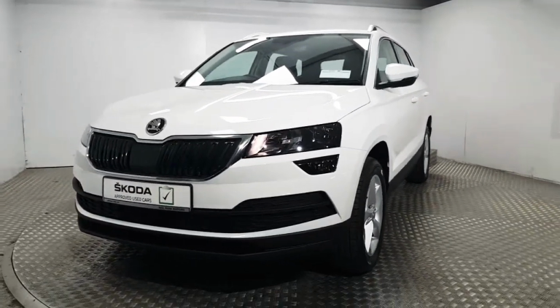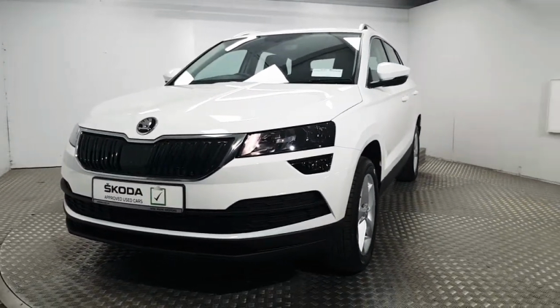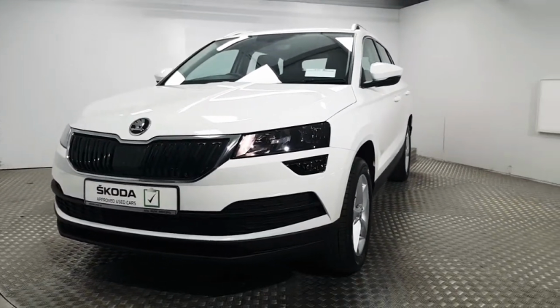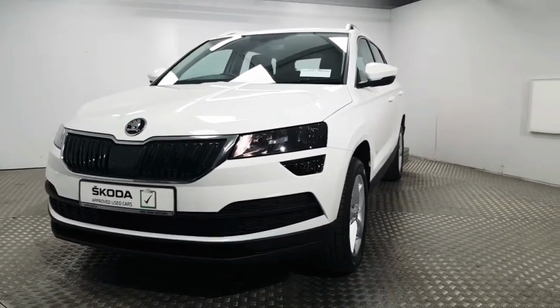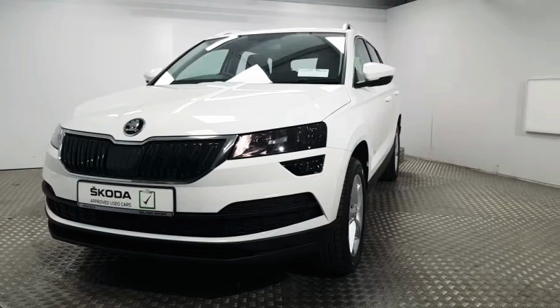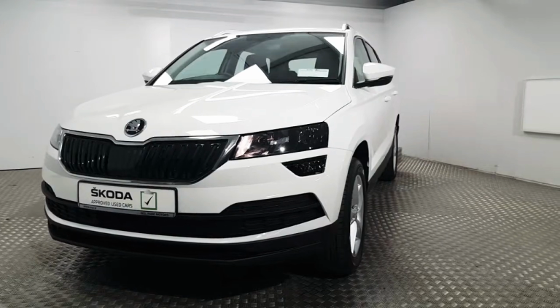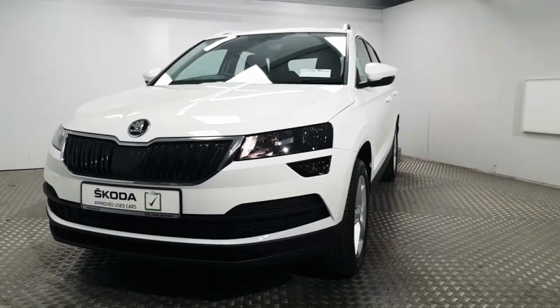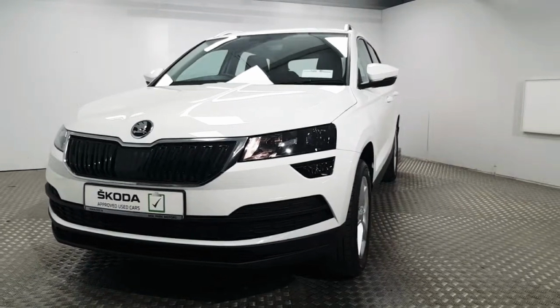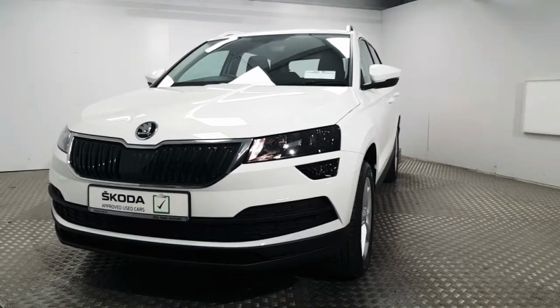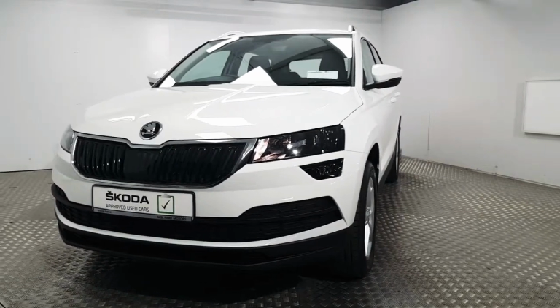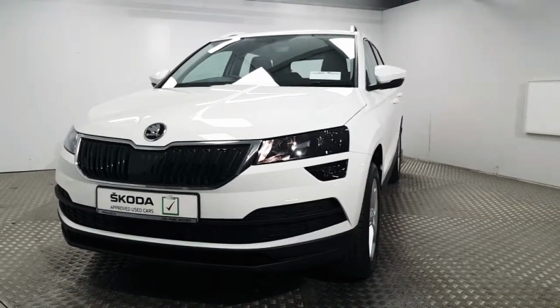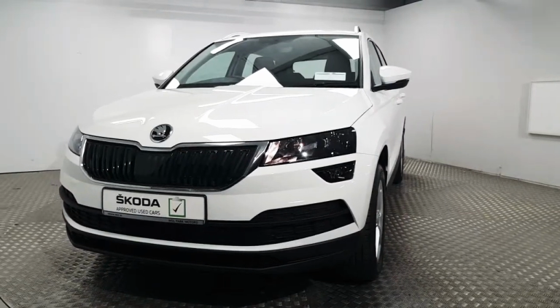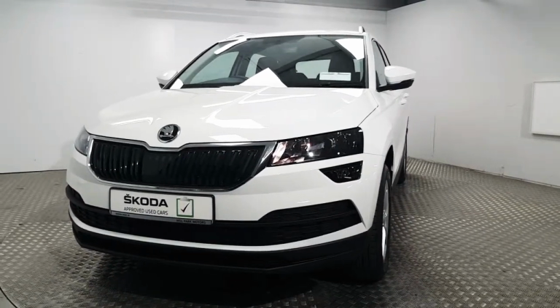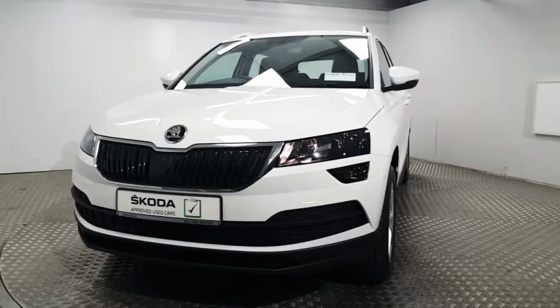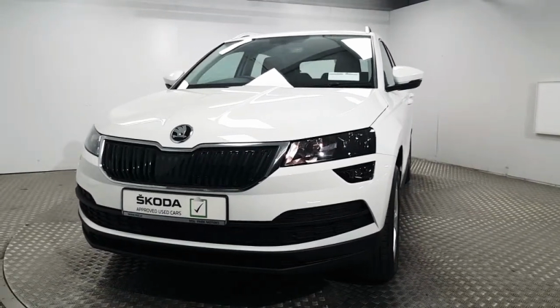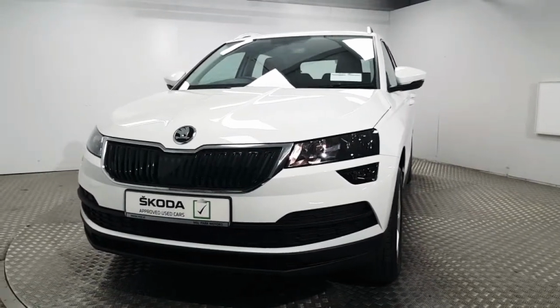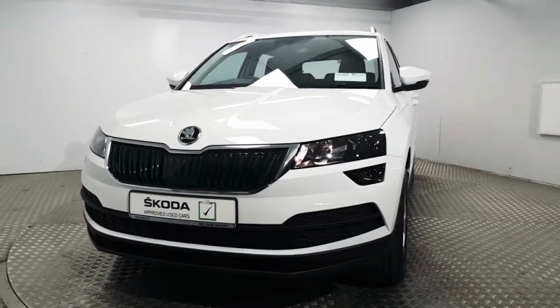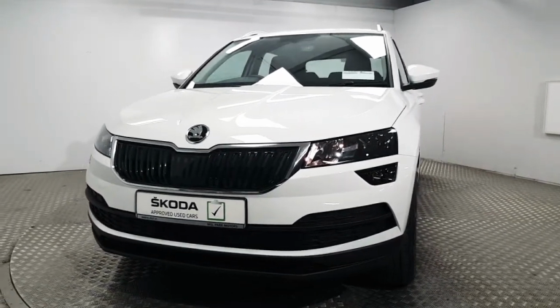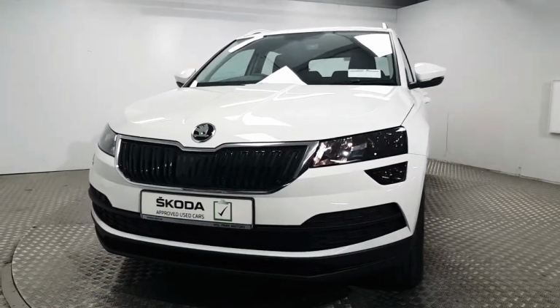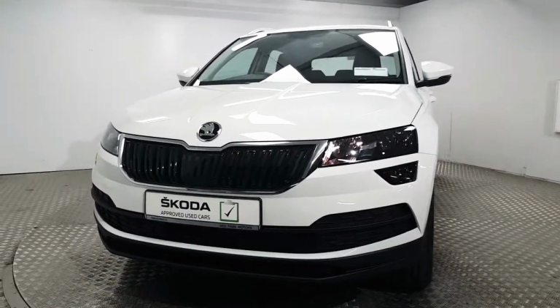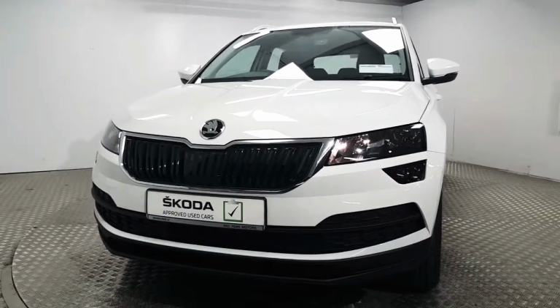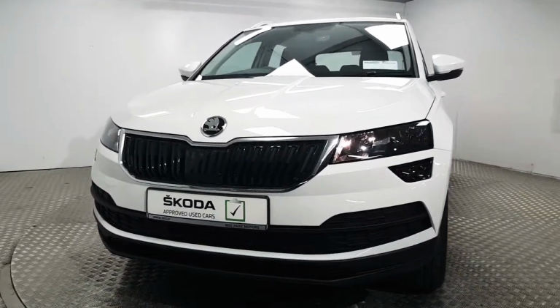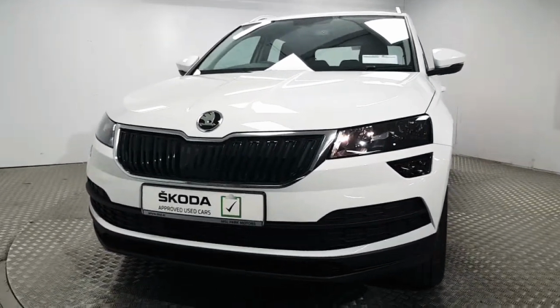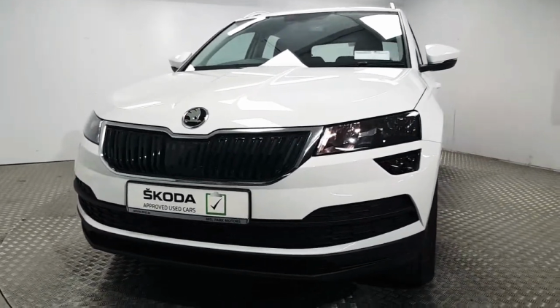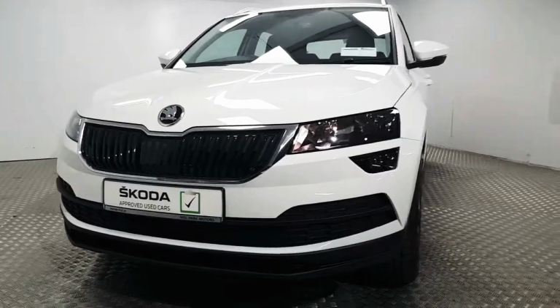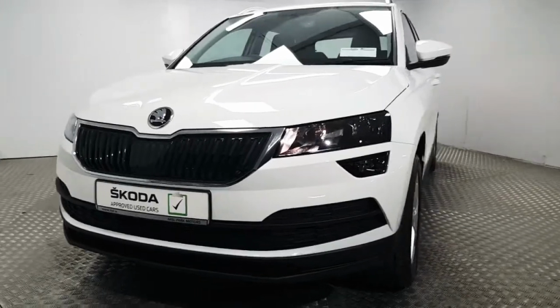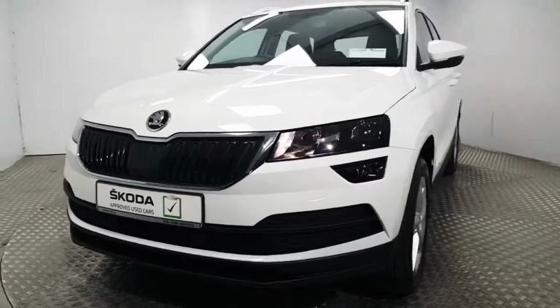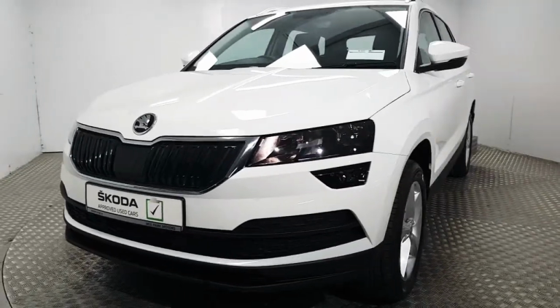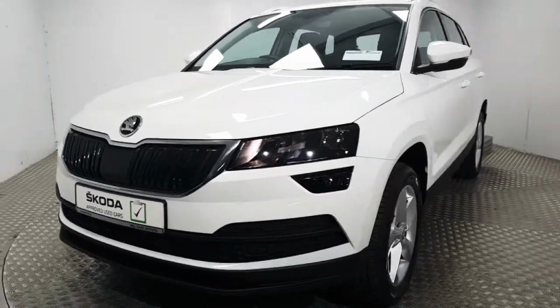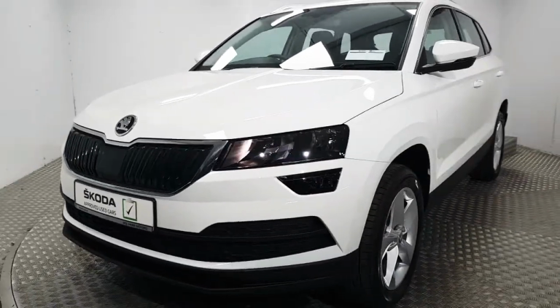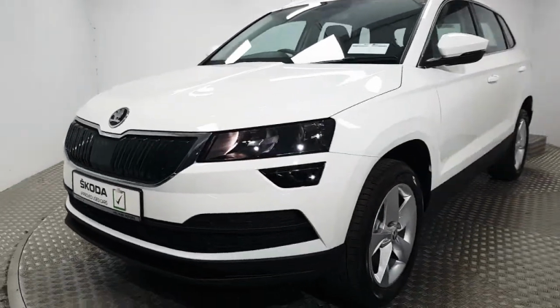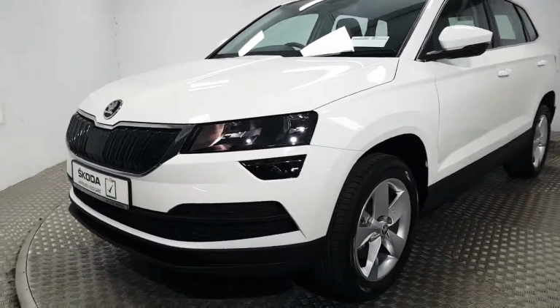At the front we have the front headlights as well as front fog lights. You can see we have the blacked out grille as well, which goes well with the white paint.